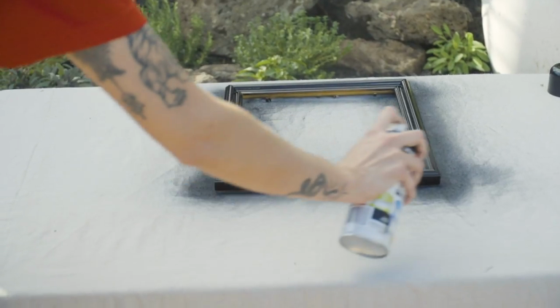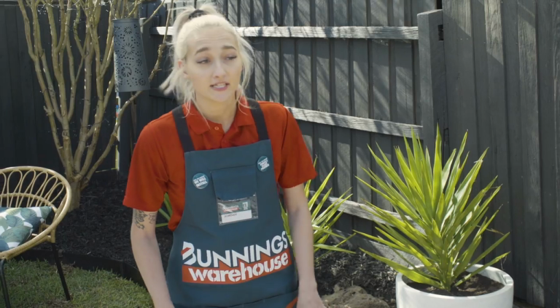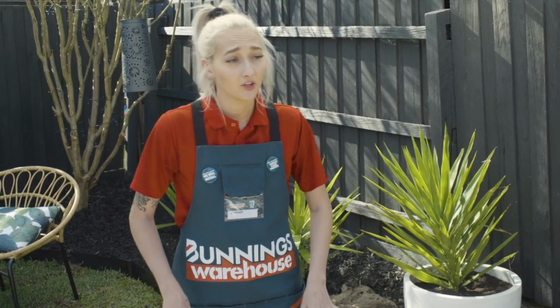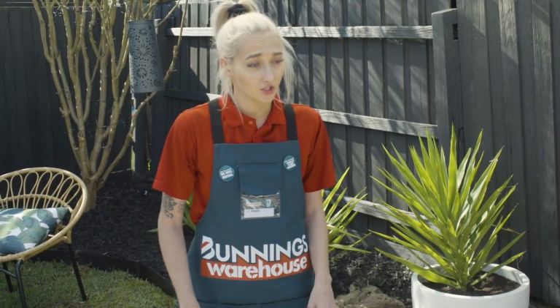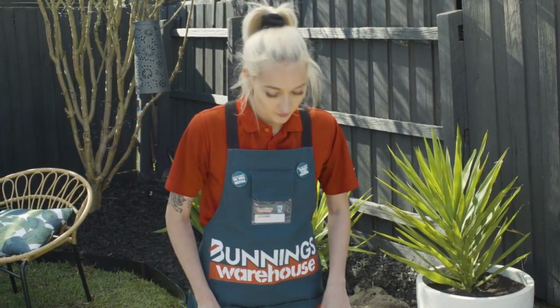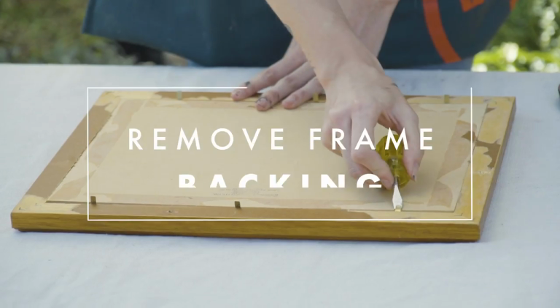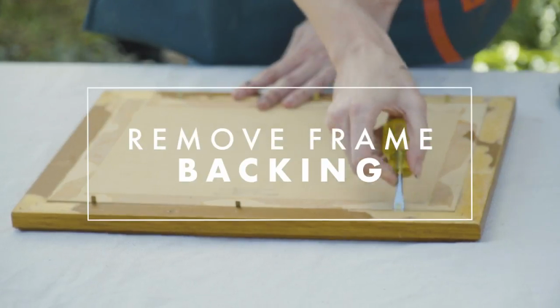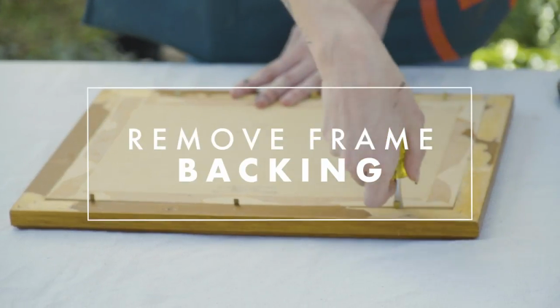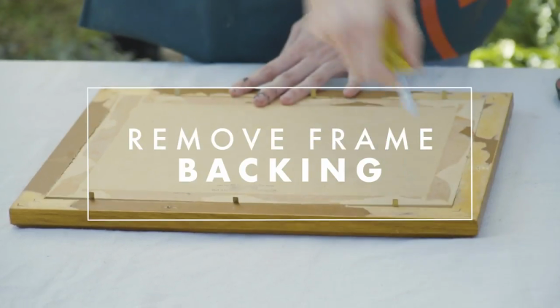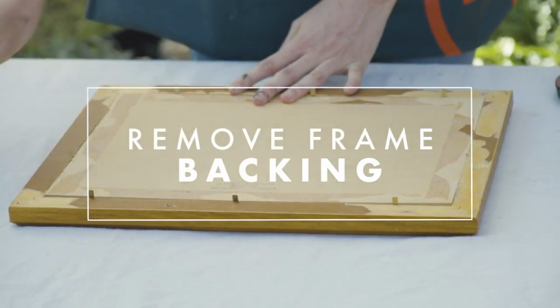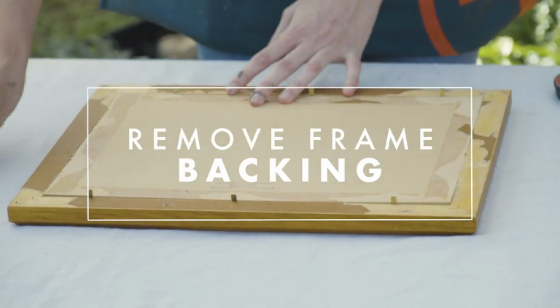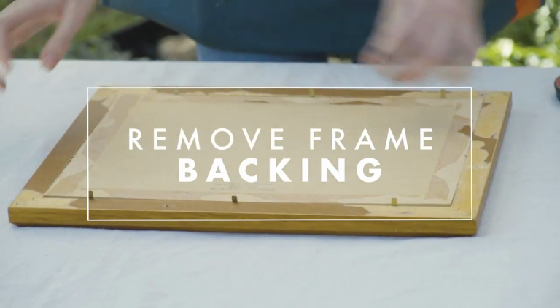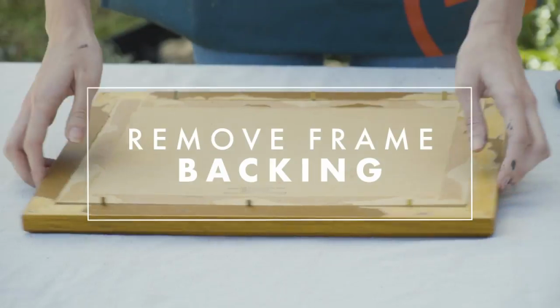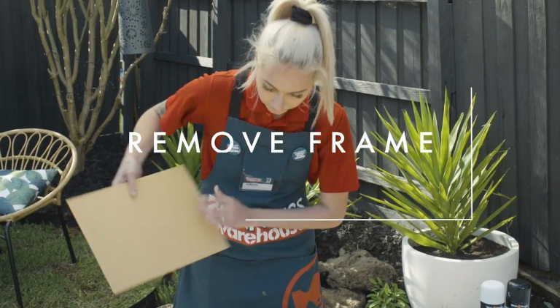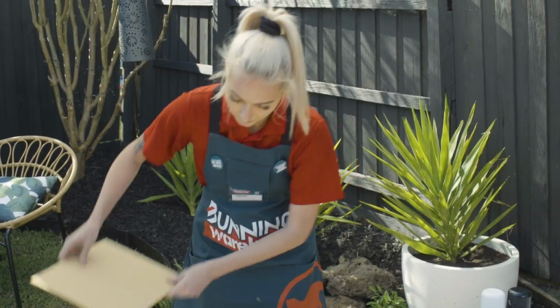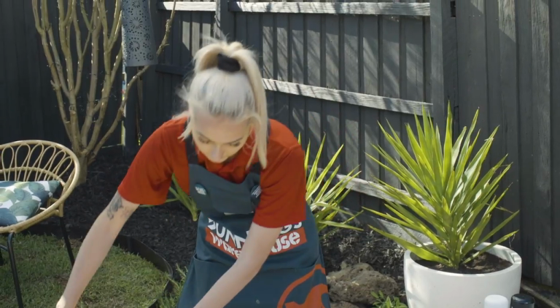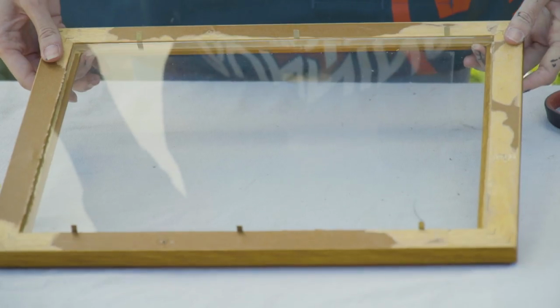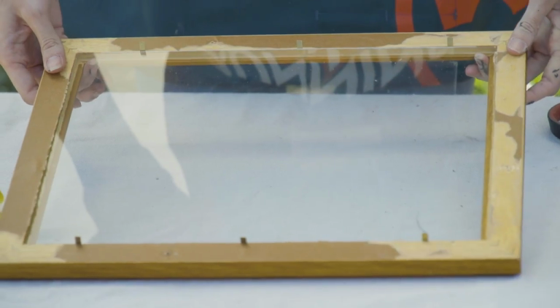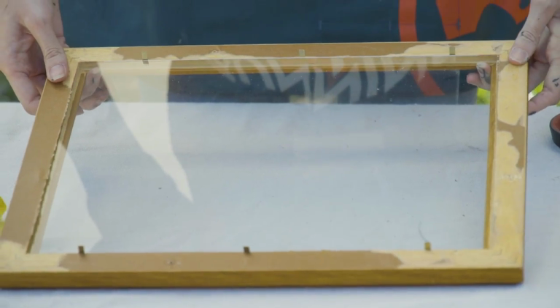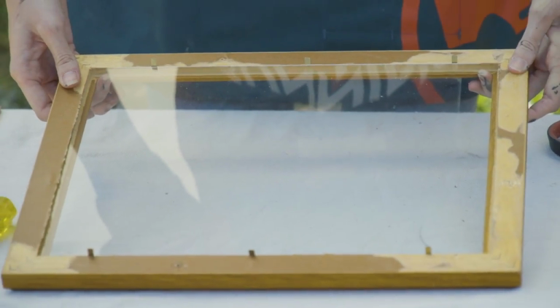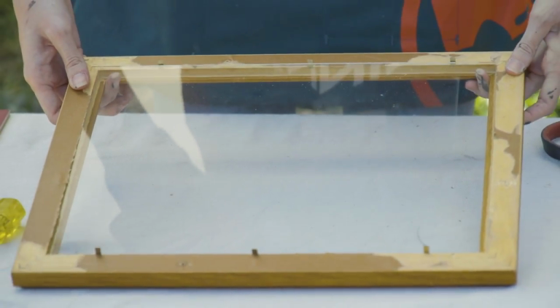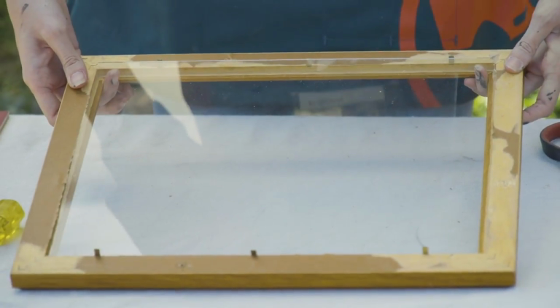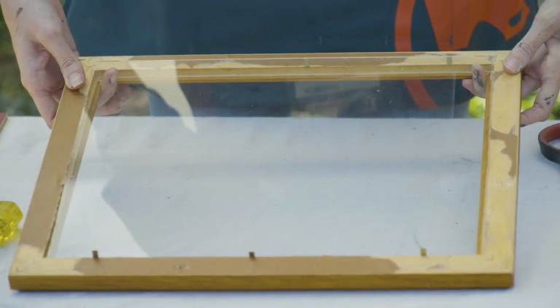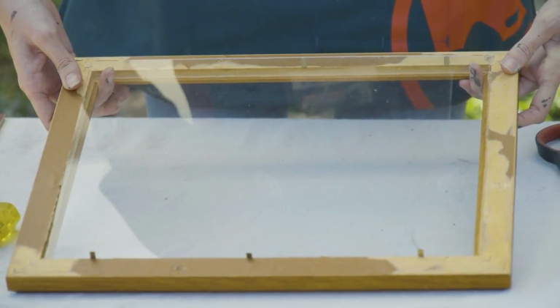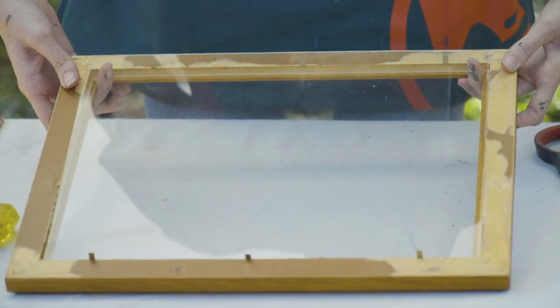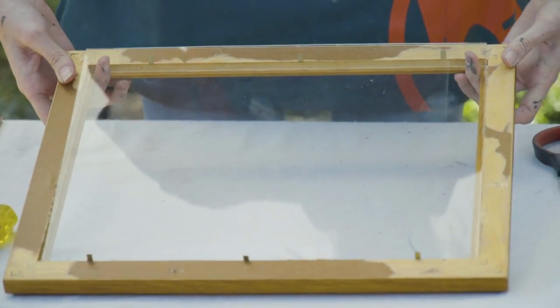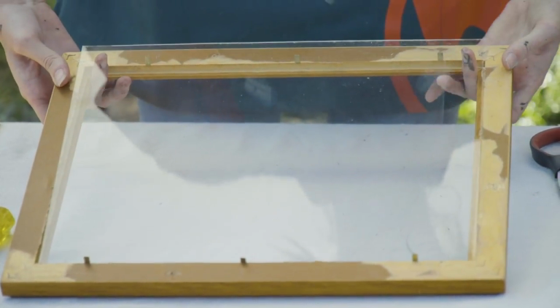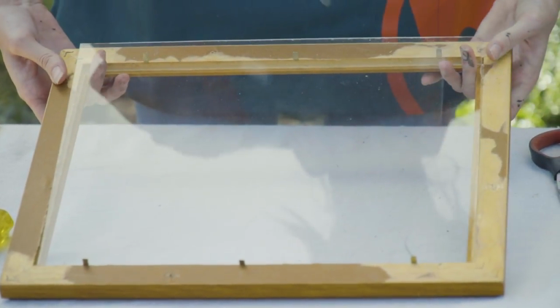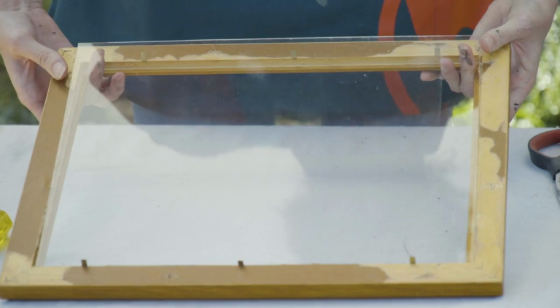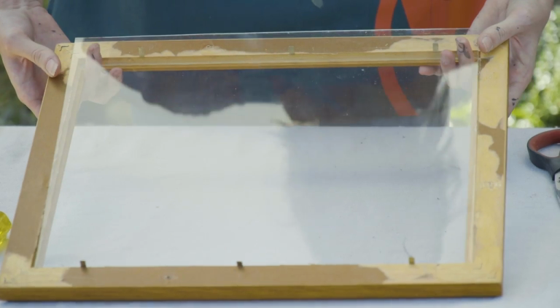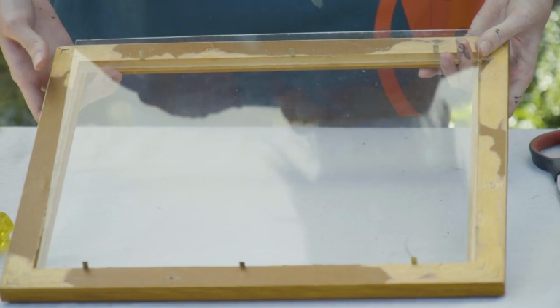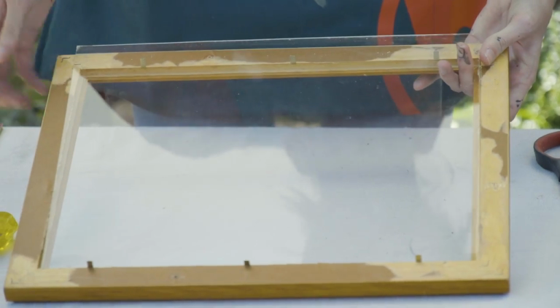The first thing we're going to do is remove these little tabs here to get the backing board out and ever so gently just pop out your glass. Be super careful of the sharp edges.